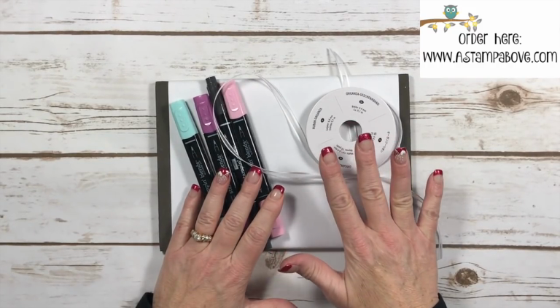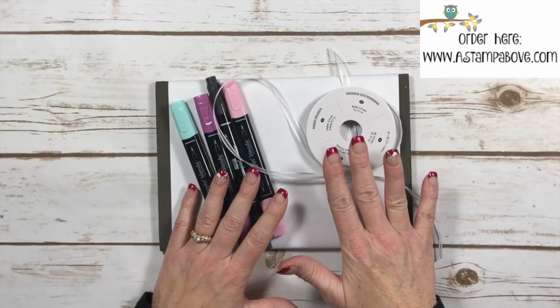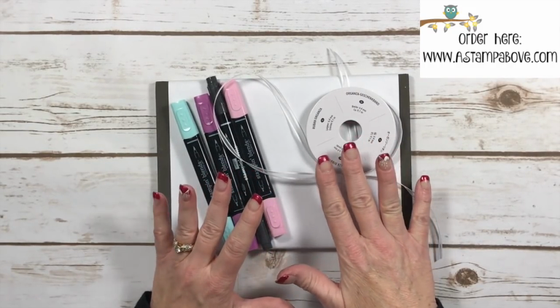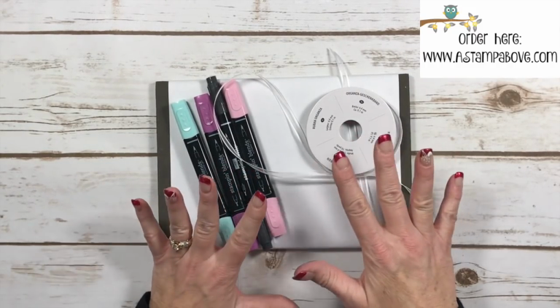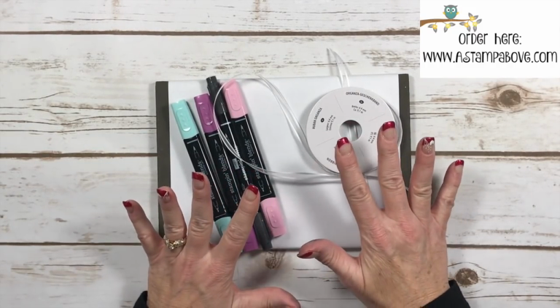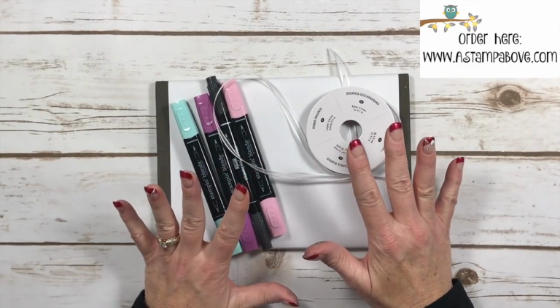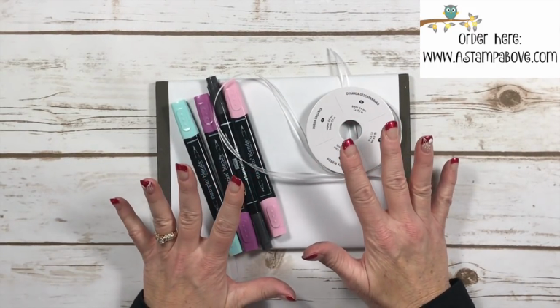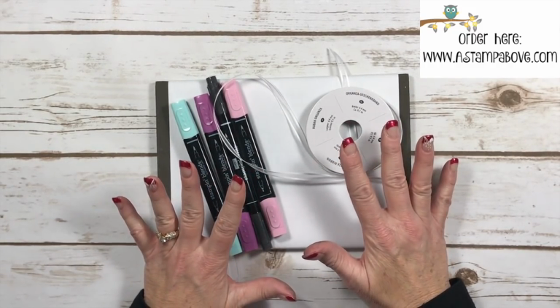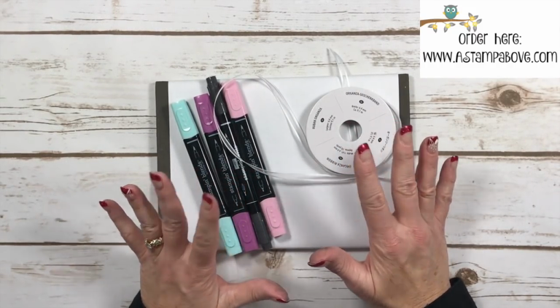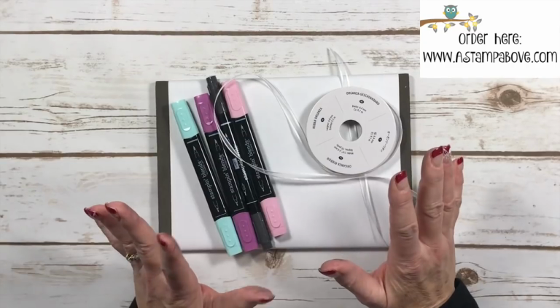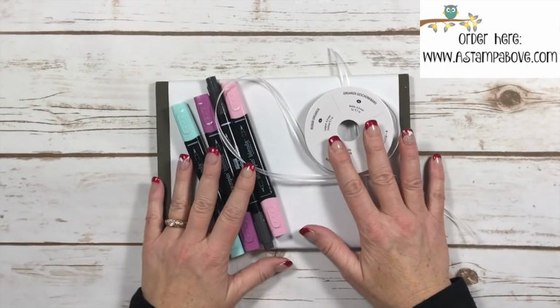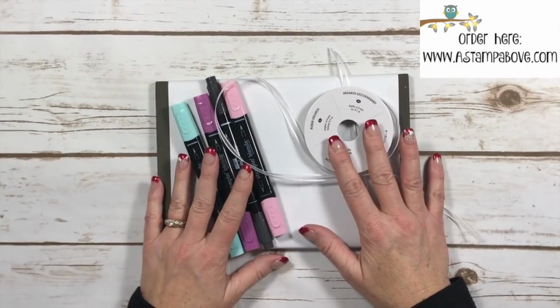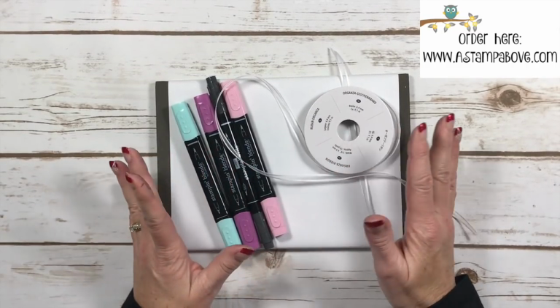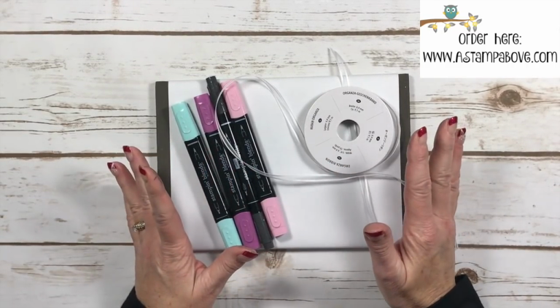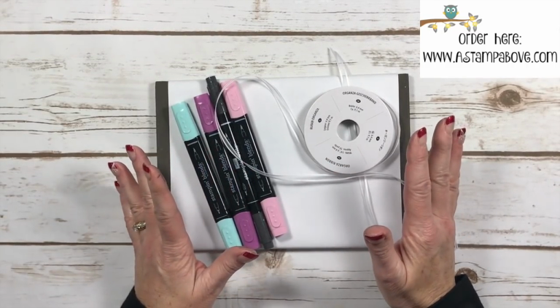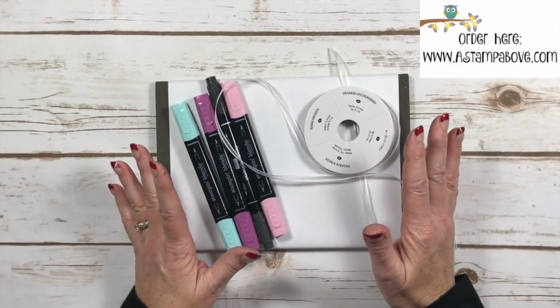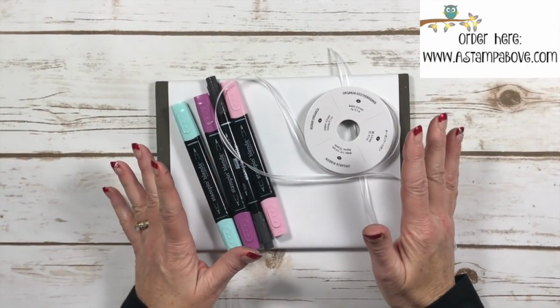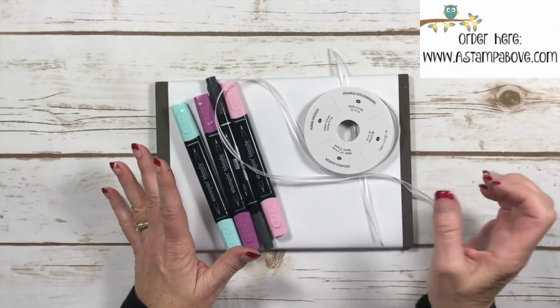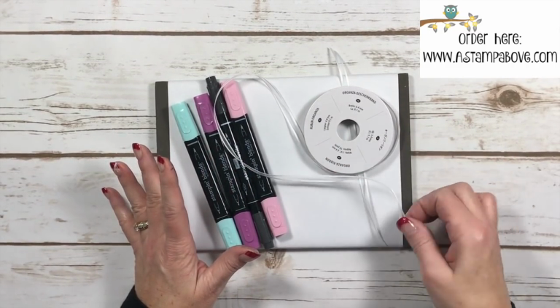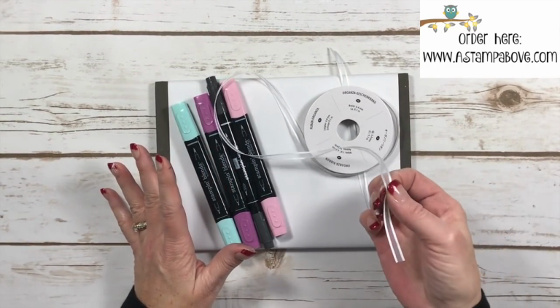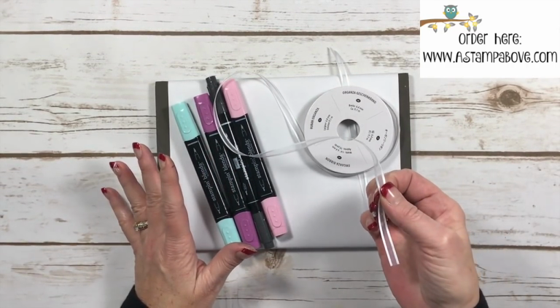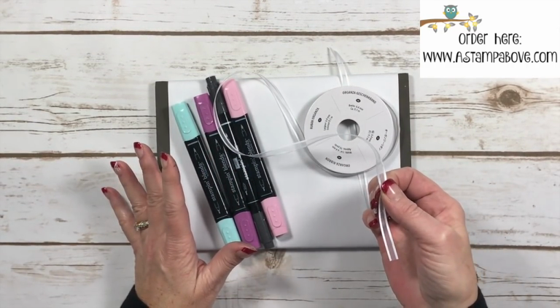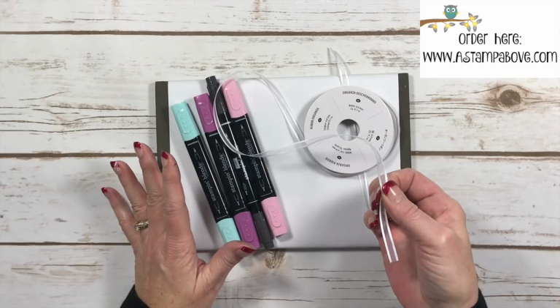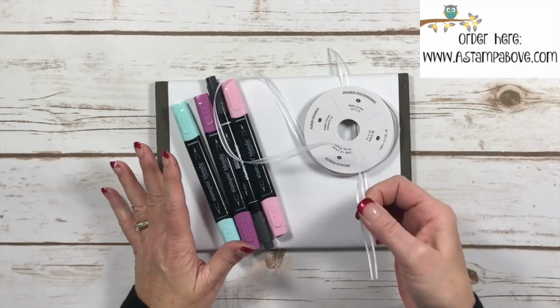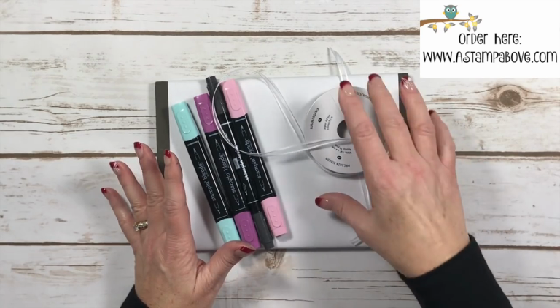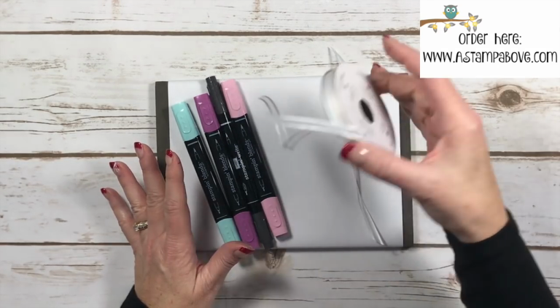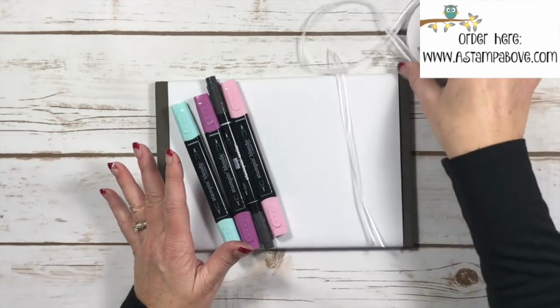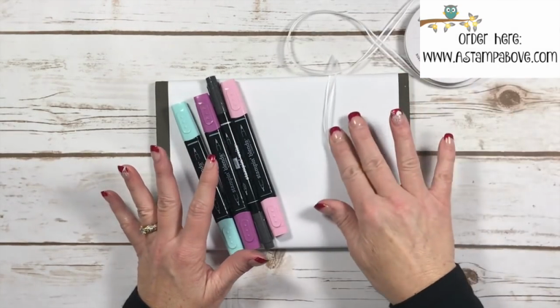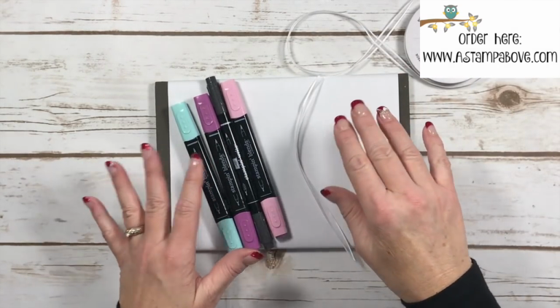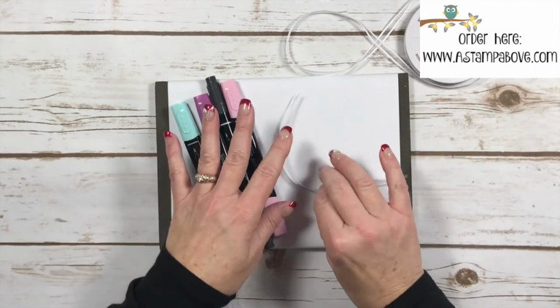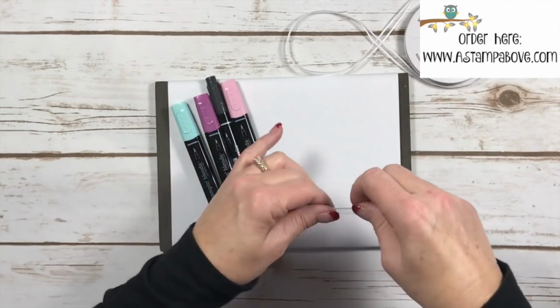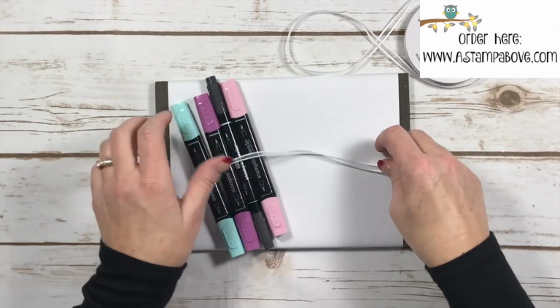So when I was designing my card I'm like, oh I wish I had rich razzleberry ribbon. Guess what? I can make this into rich razzleberry ribbon. Let me show you how easy this is.